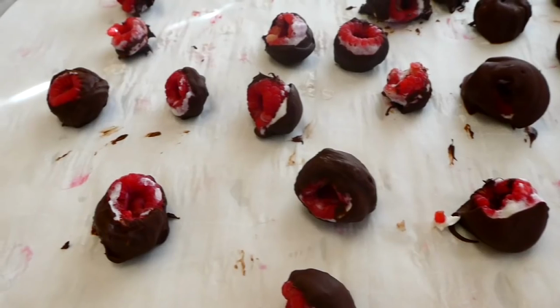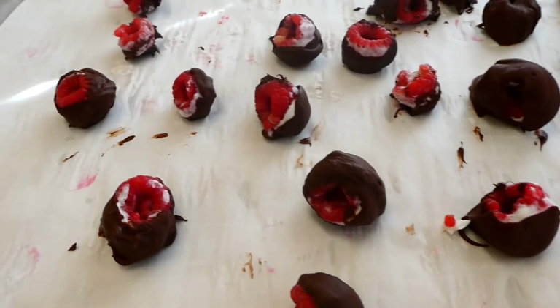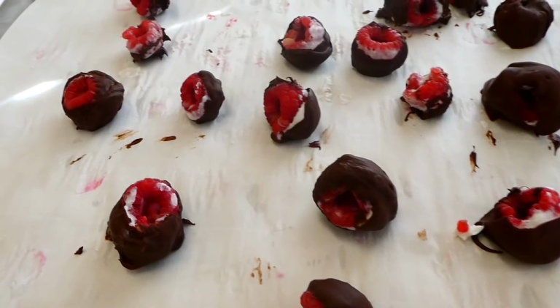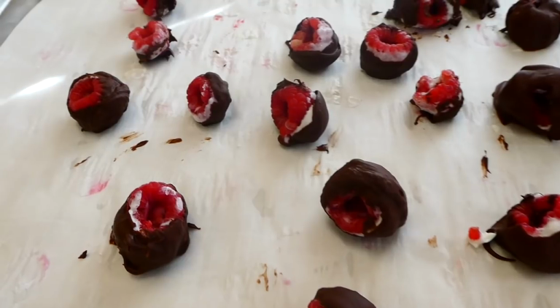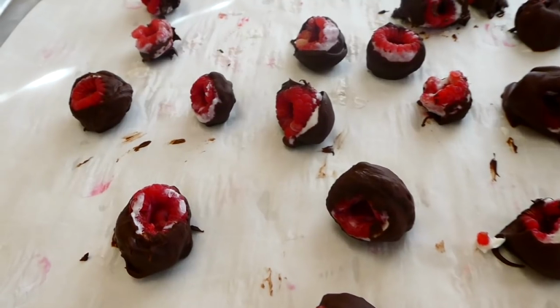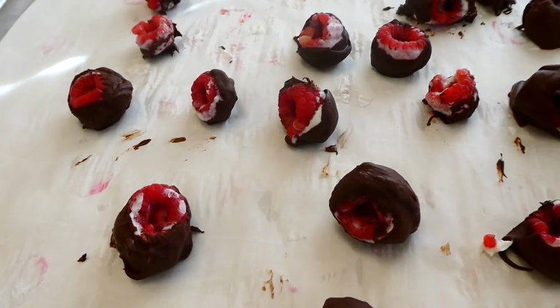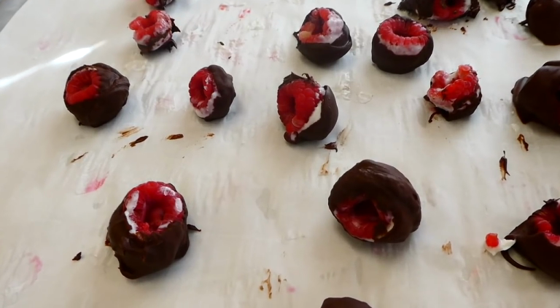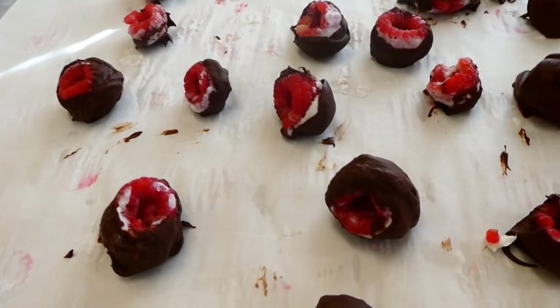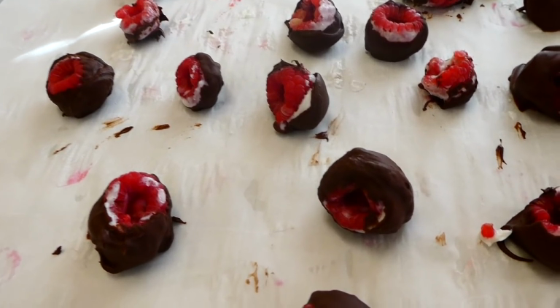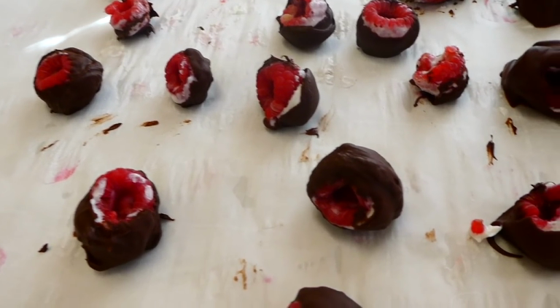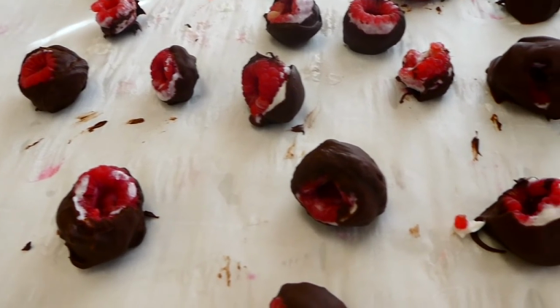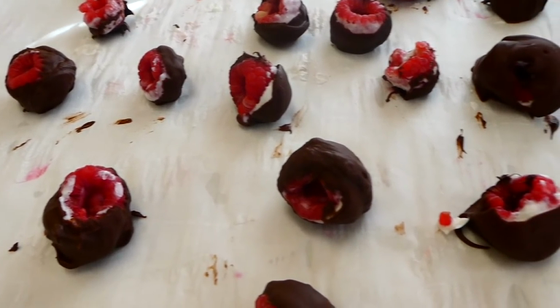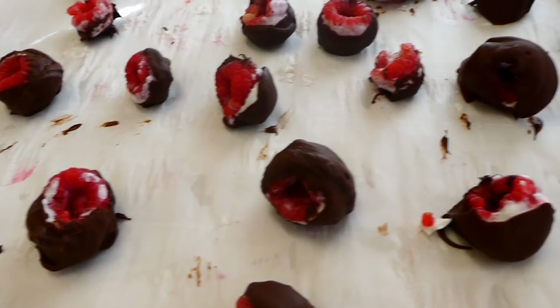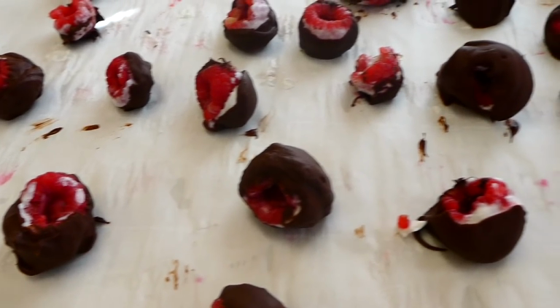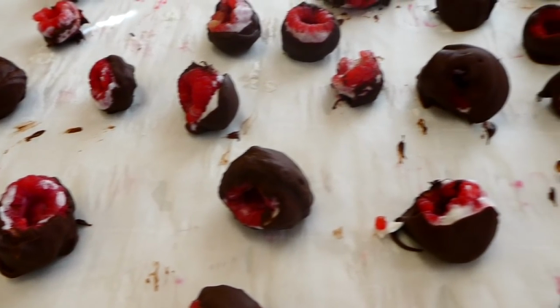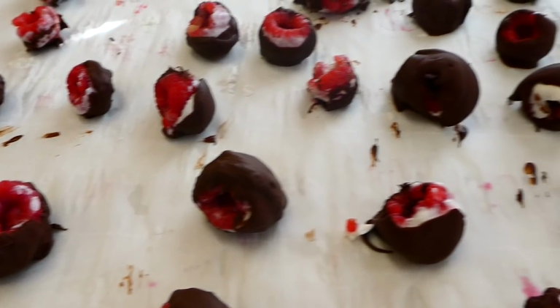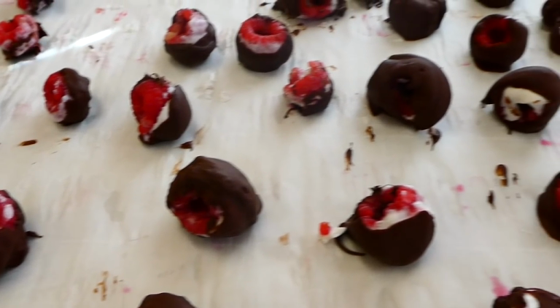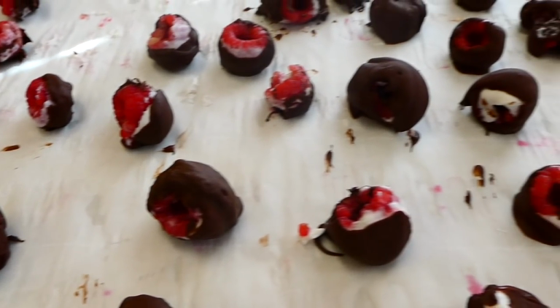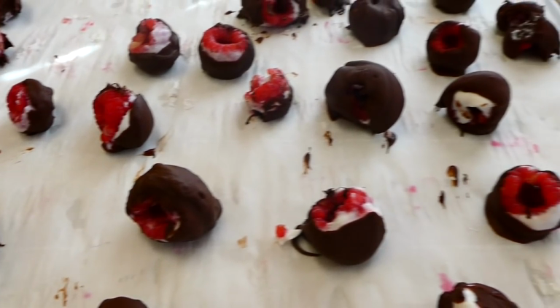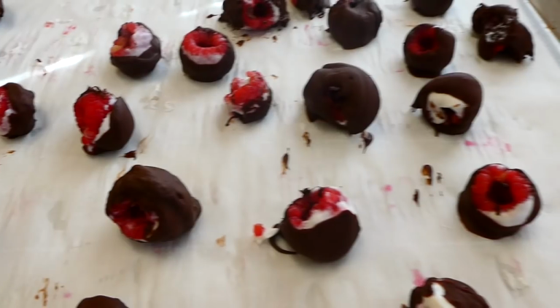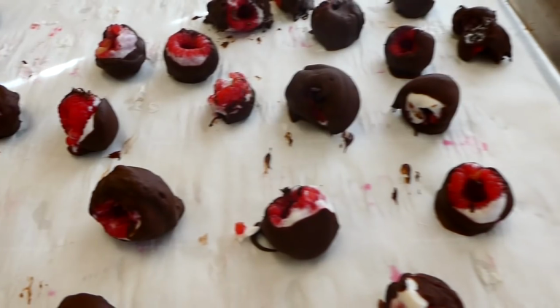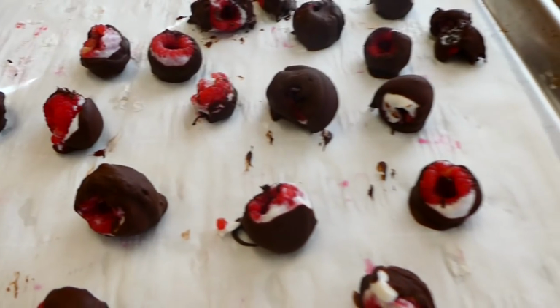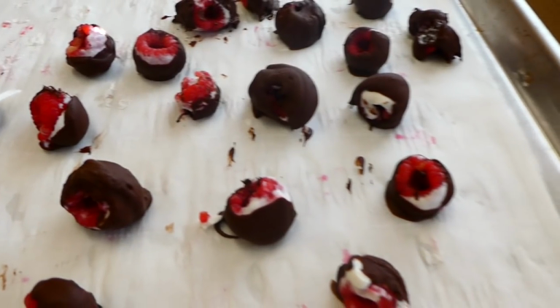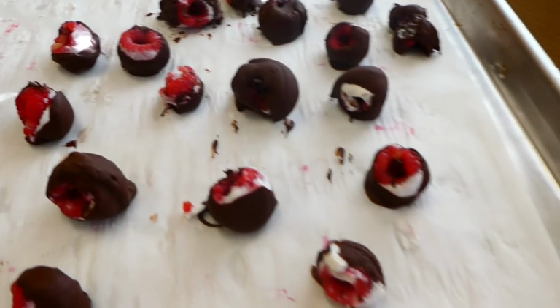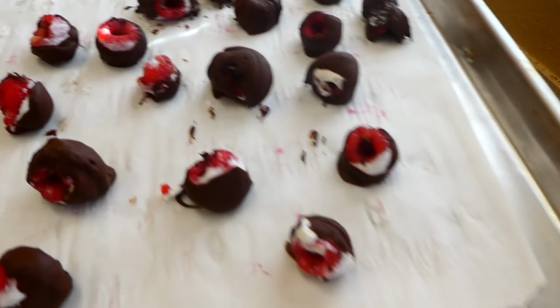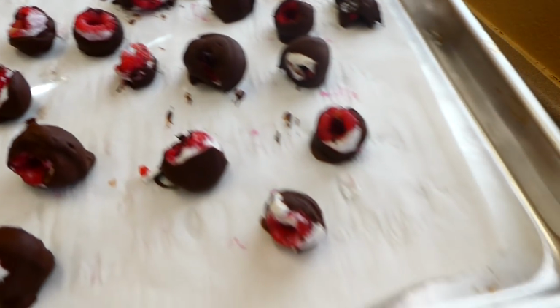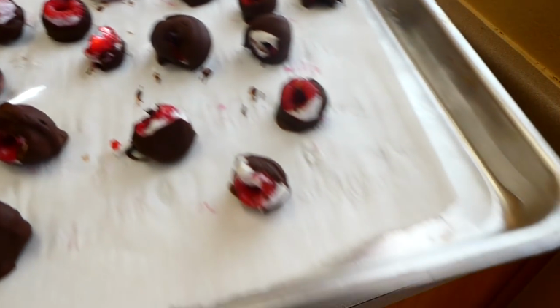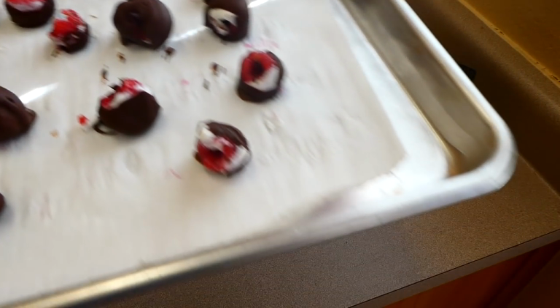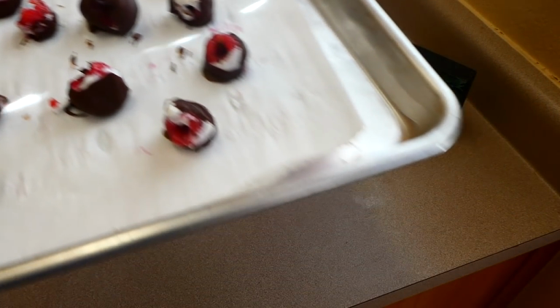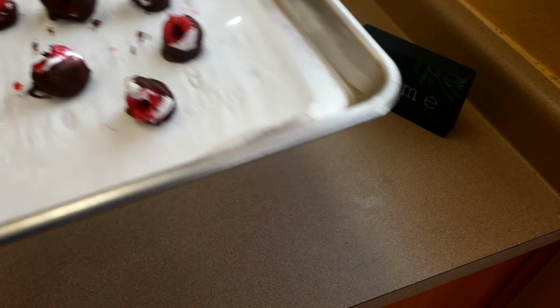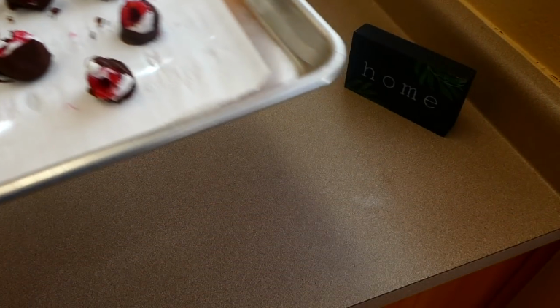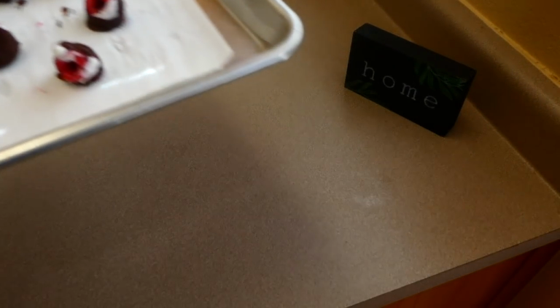Here's the finished product out of the freezer. These are amazing — I cannot even begin to tell you how much I love them. They're probably one of my favorite snacks of all time.